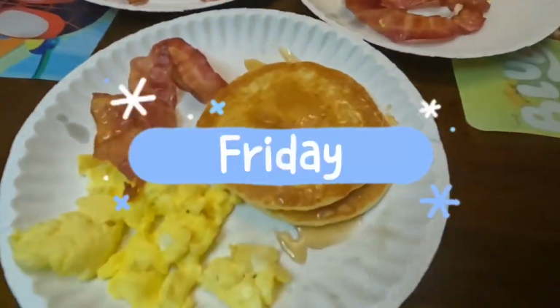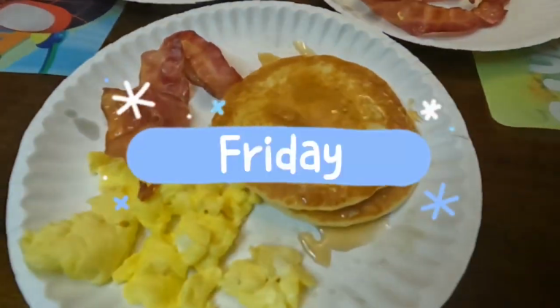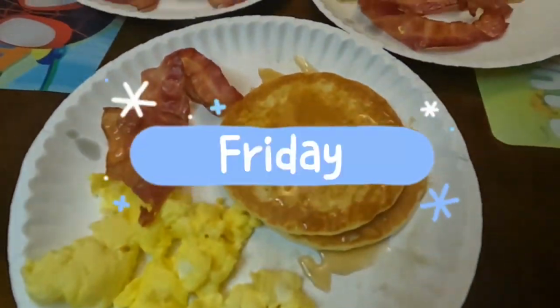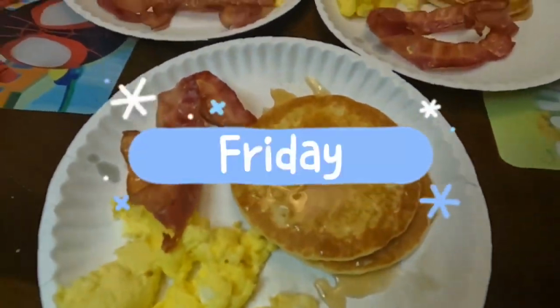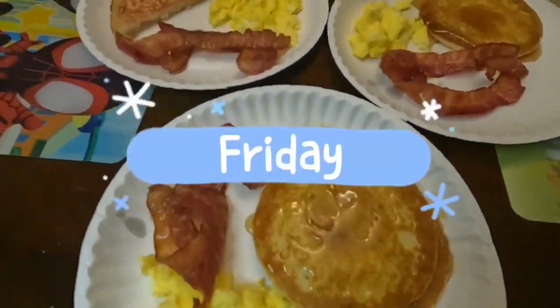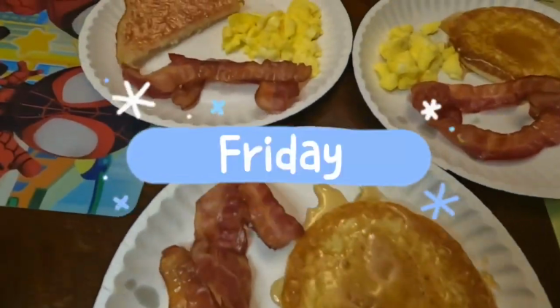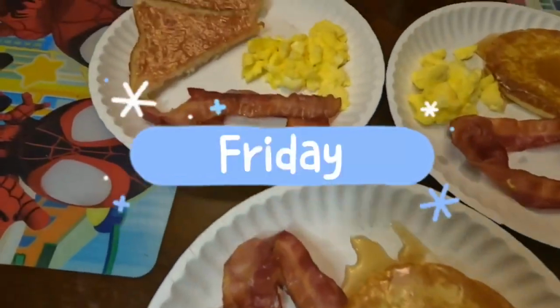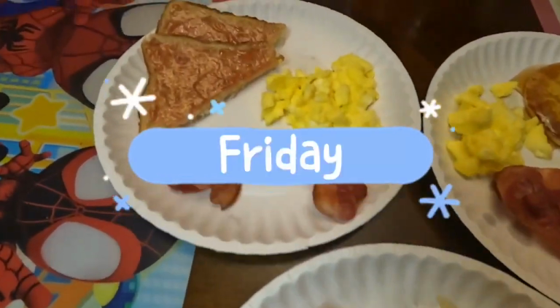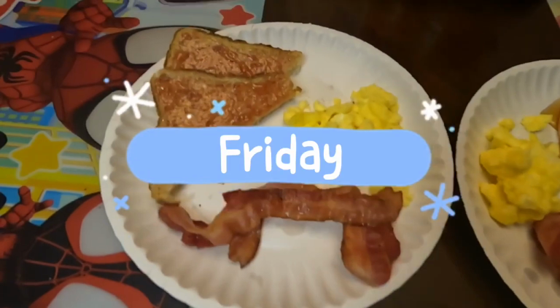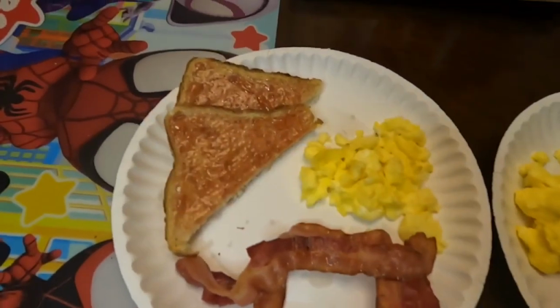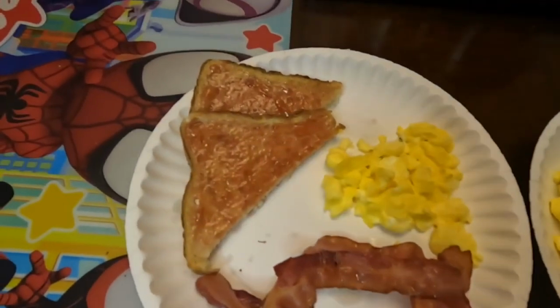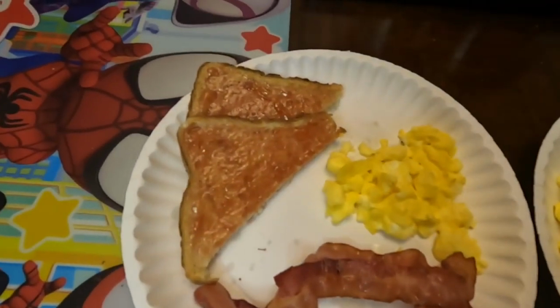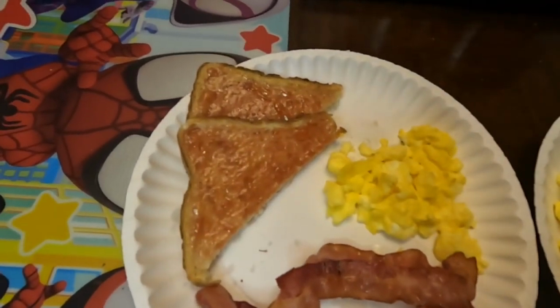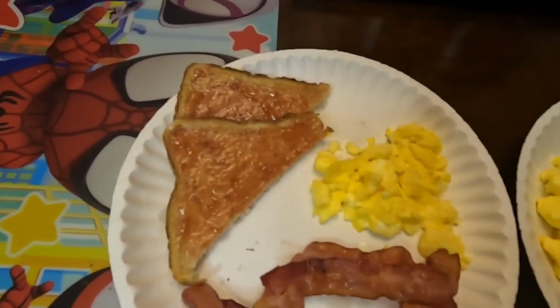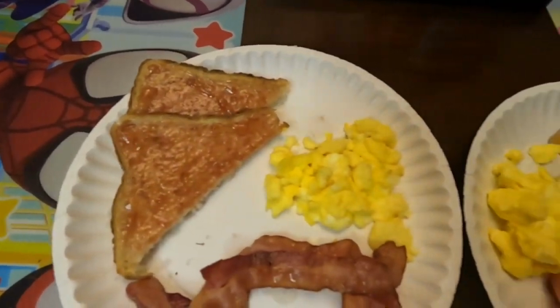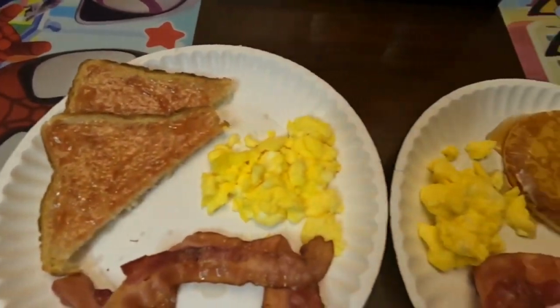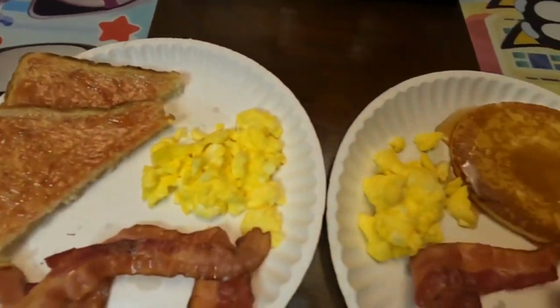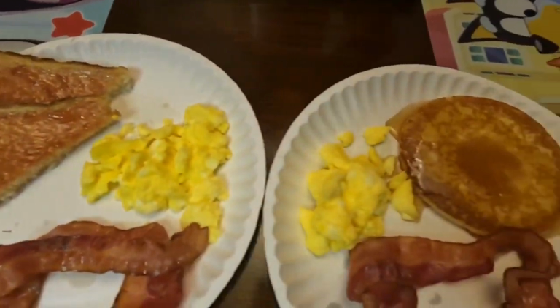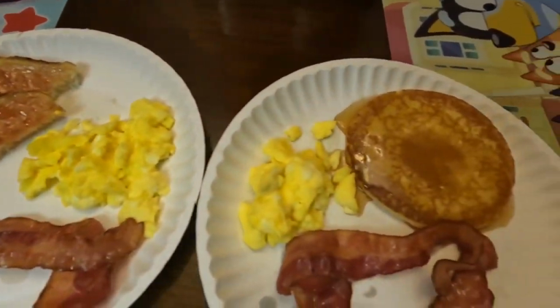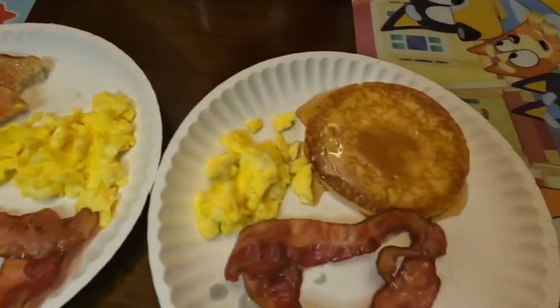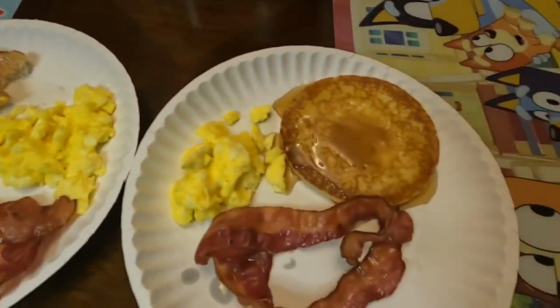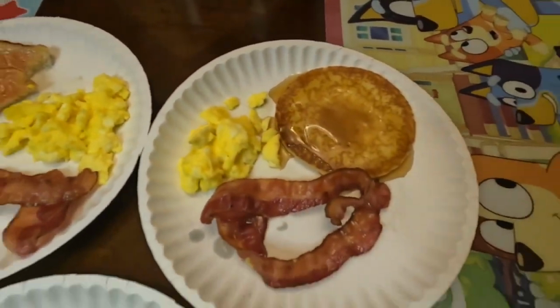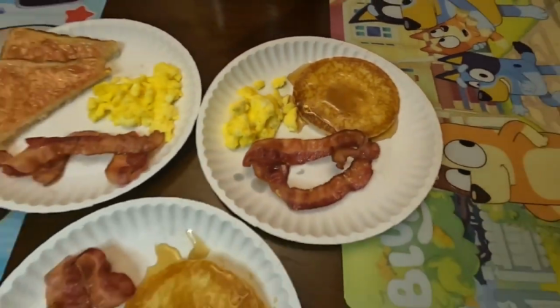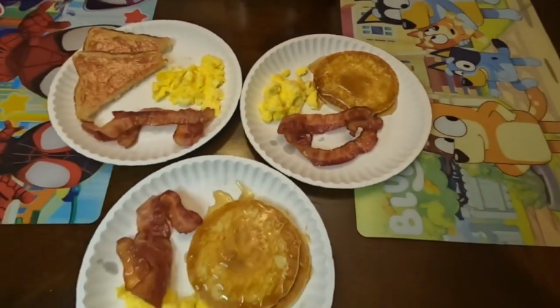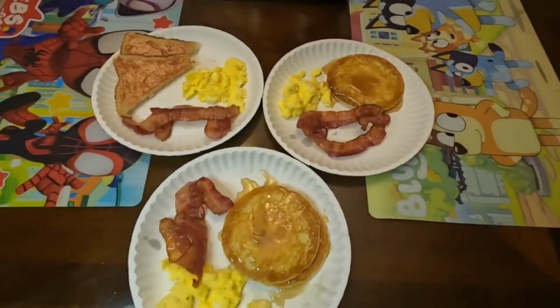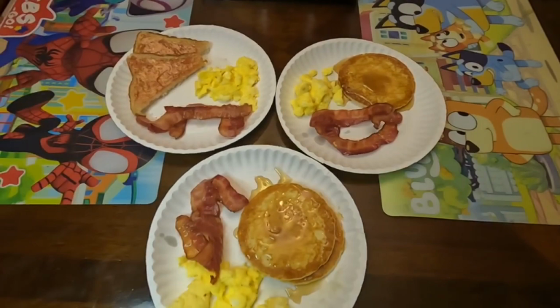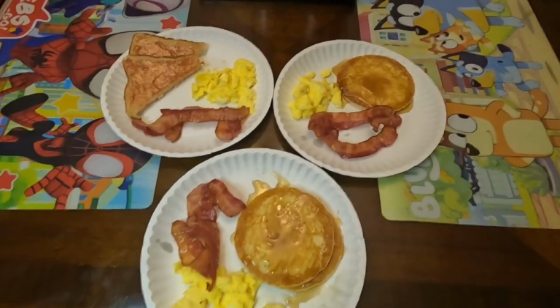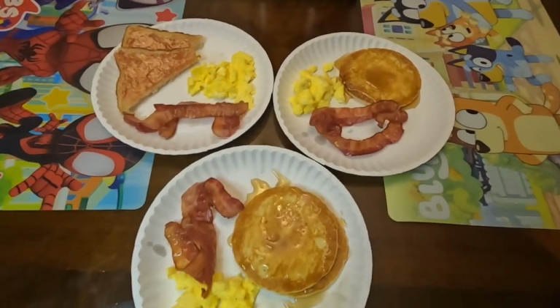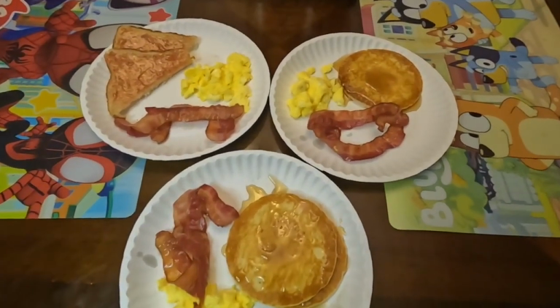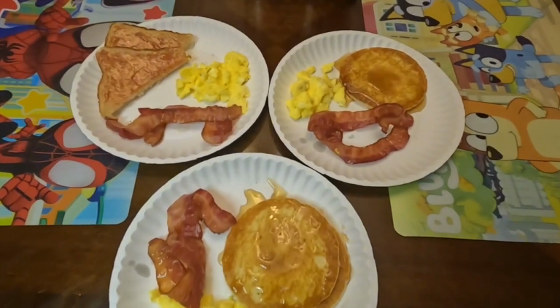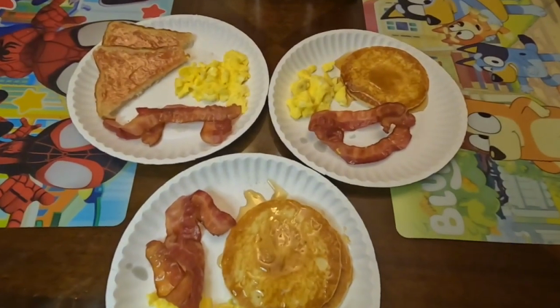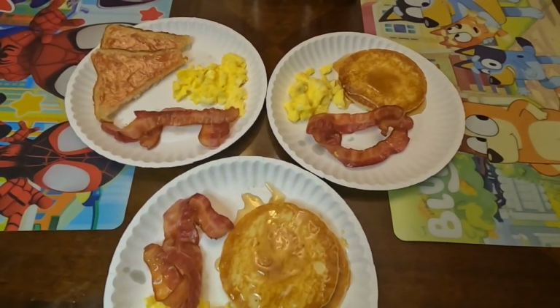For Friday breakfast, I gave the boys bacon, eggs, and pancakes — except Kaden, who wanted jelly toast instead, so that's what he got.